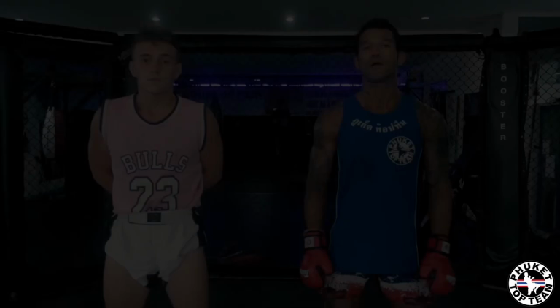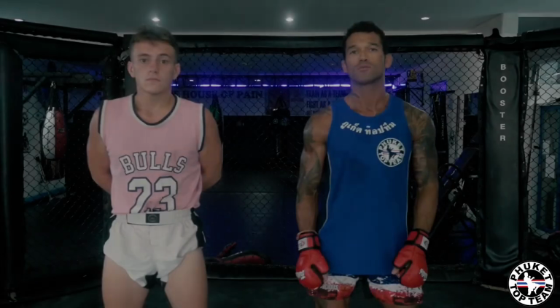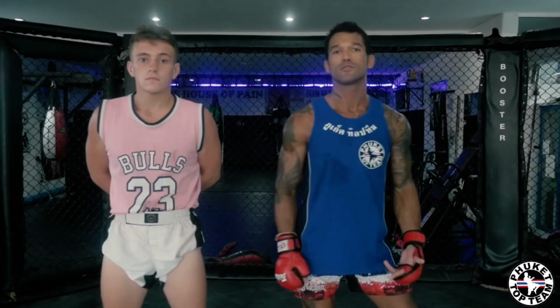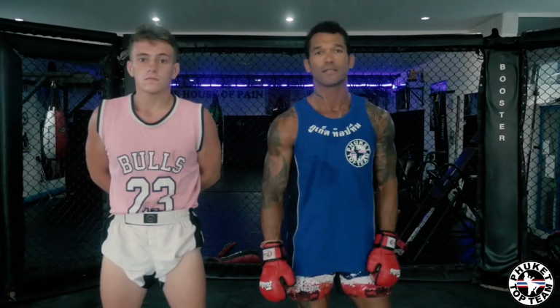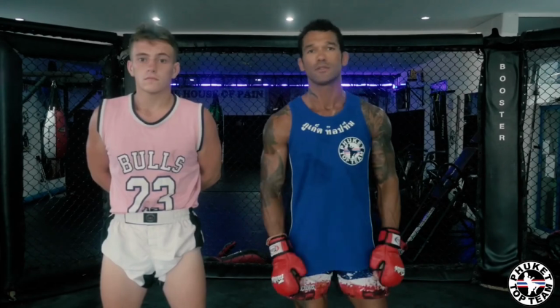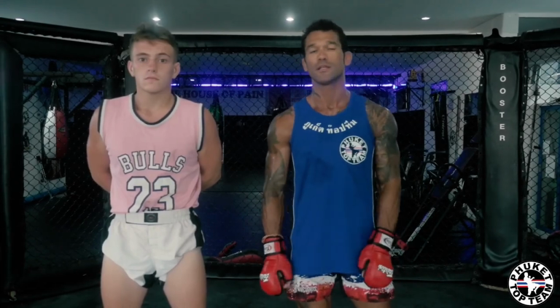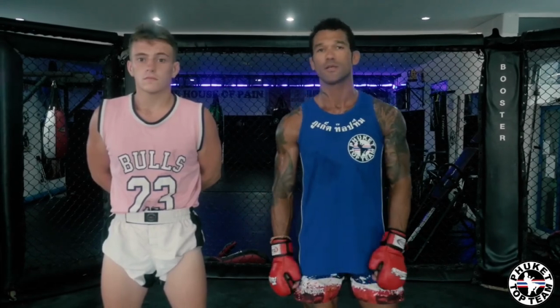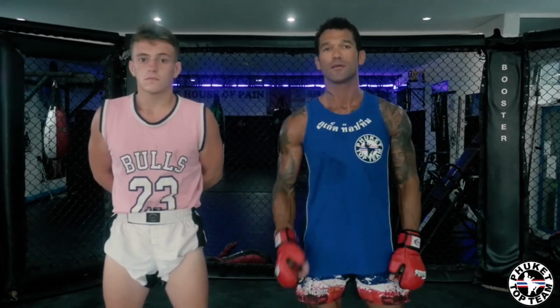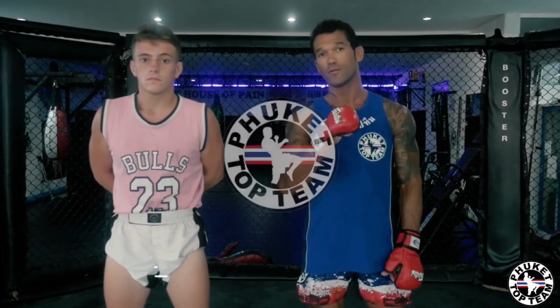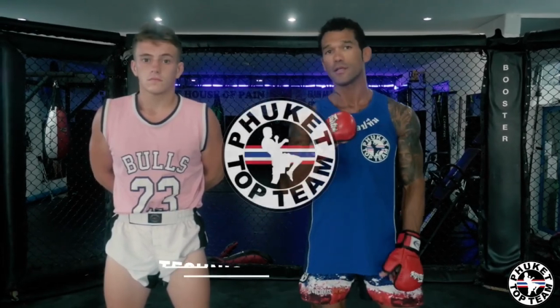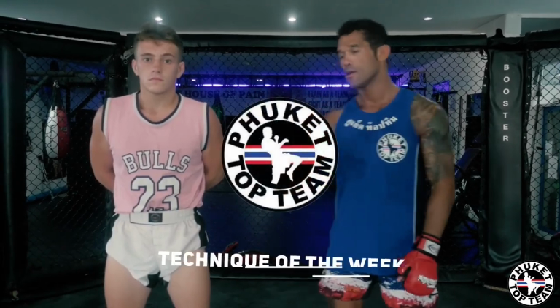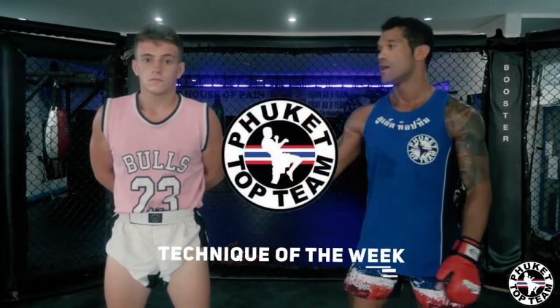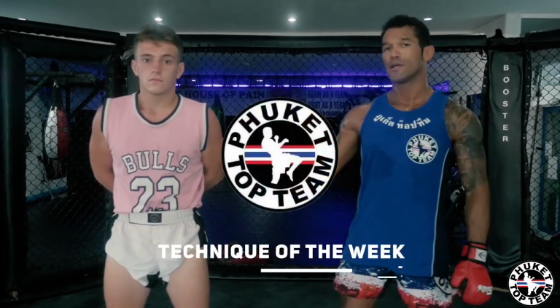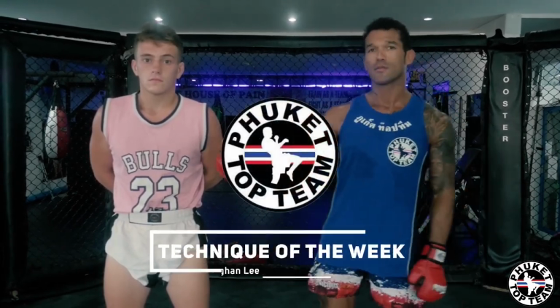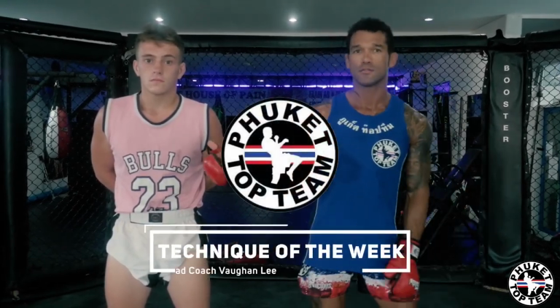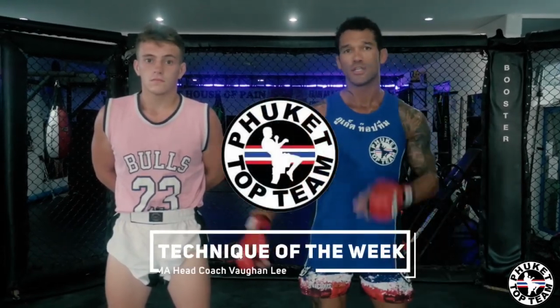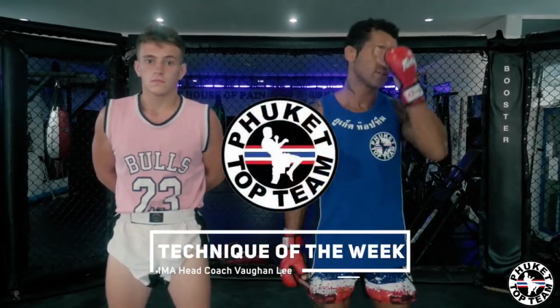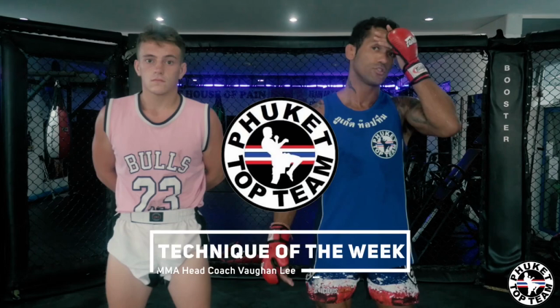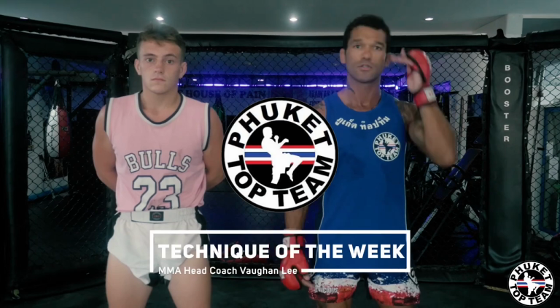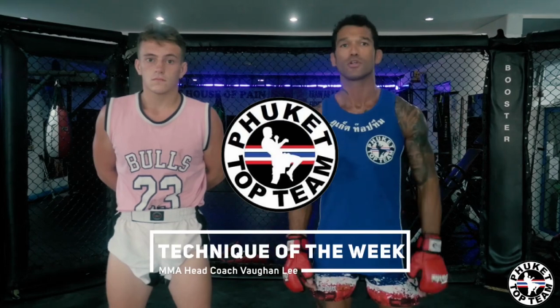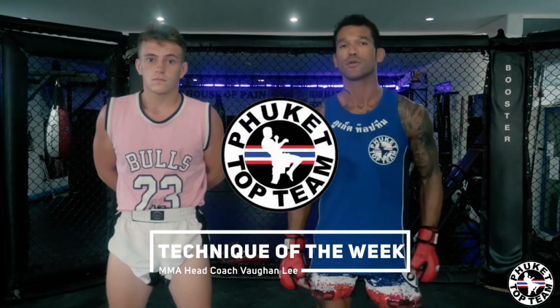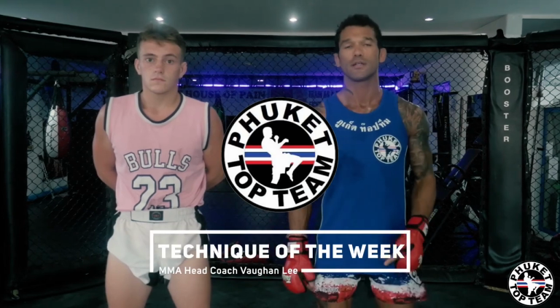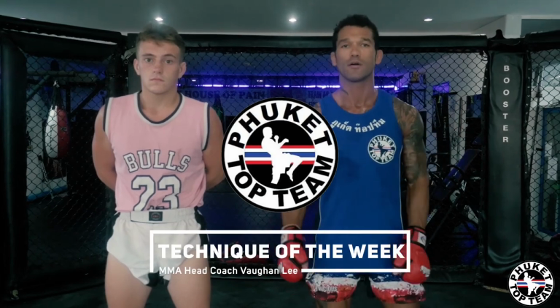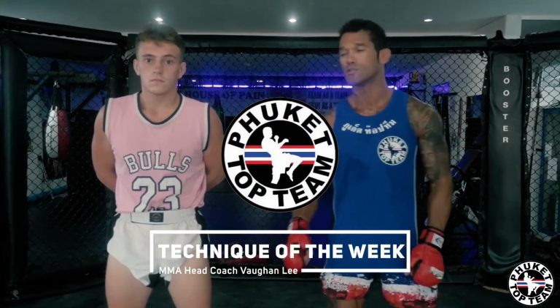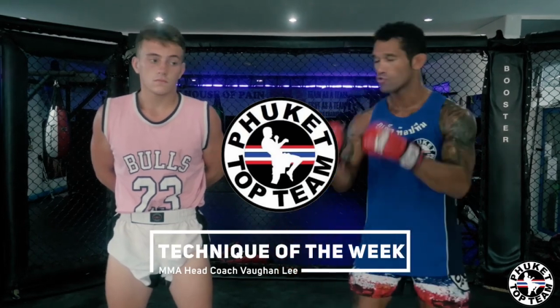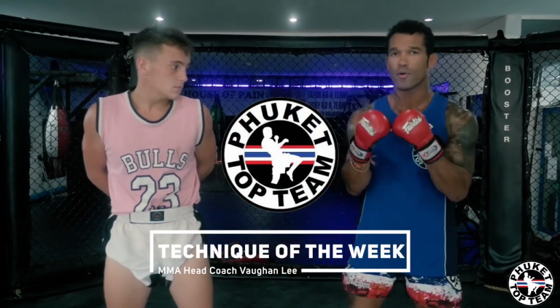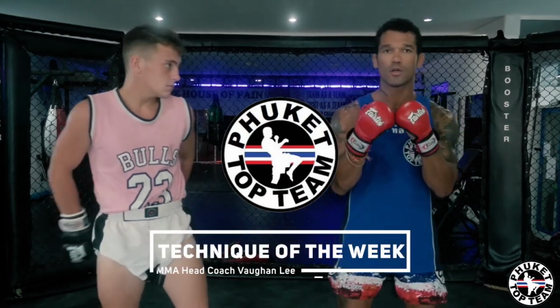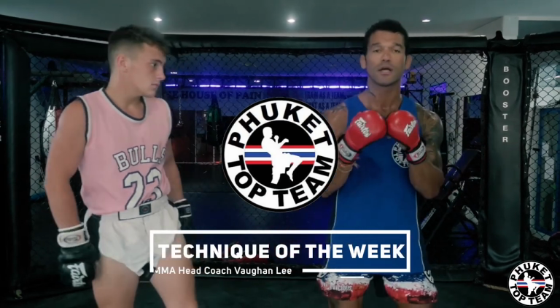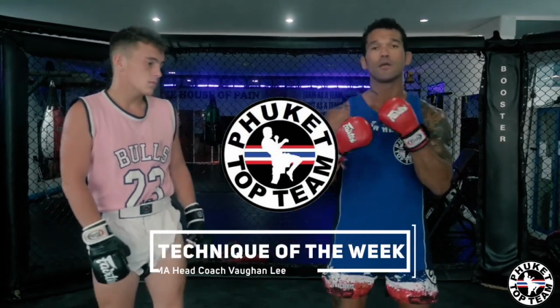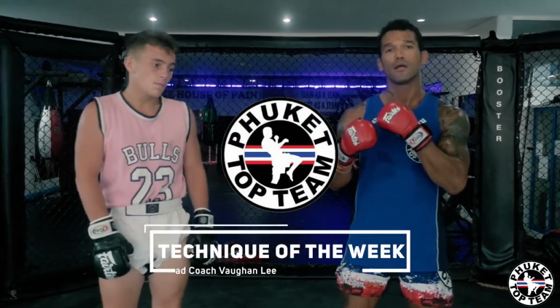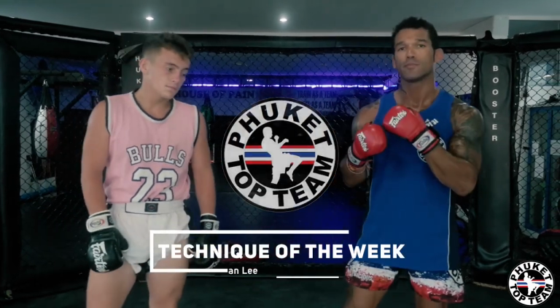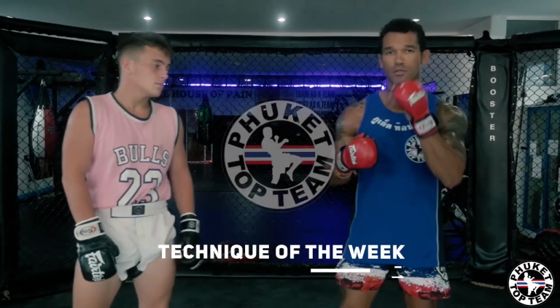Hey guys, welcome to Paquette Top Team Technique of the Week. I'm Vaughan Lee. I'm here with JJ Danger Mouse Jones. We're going to show you a technique on how to draw your opponent's arms down and expose the jaw.